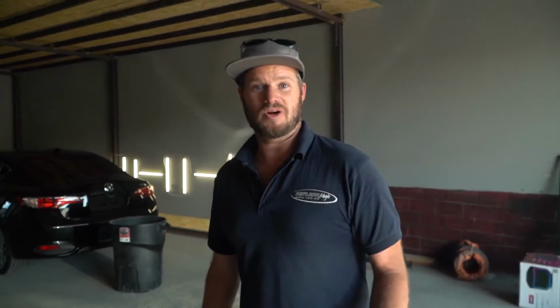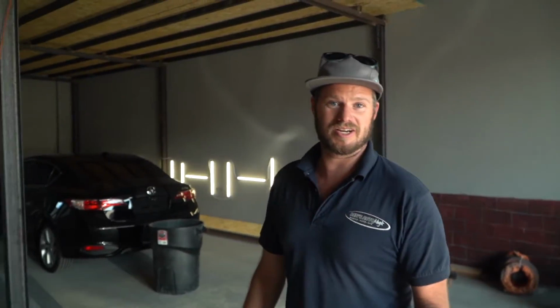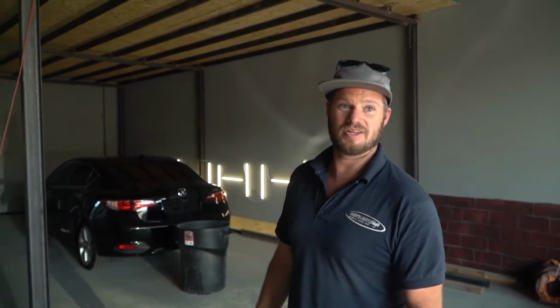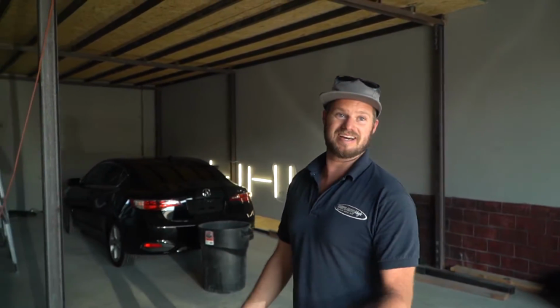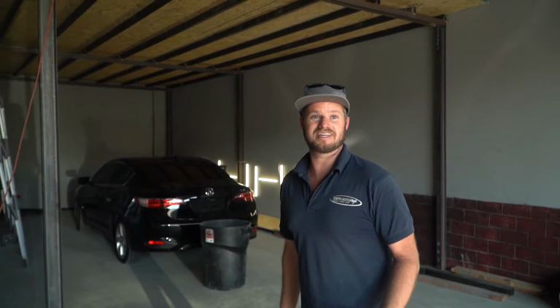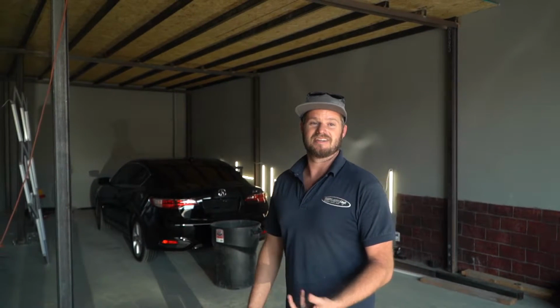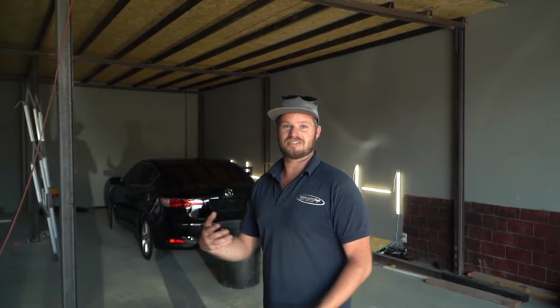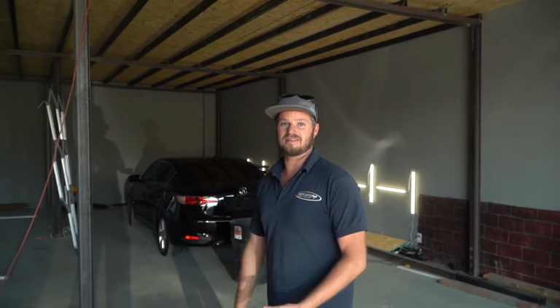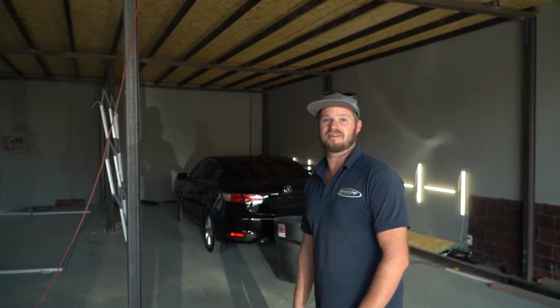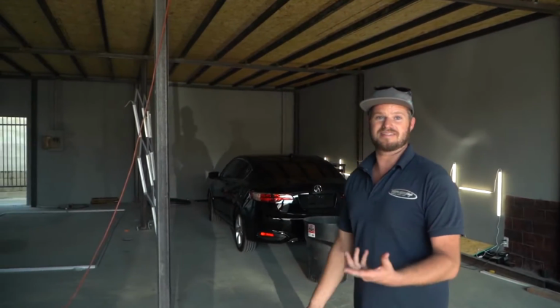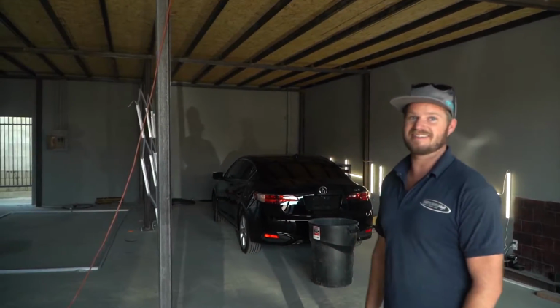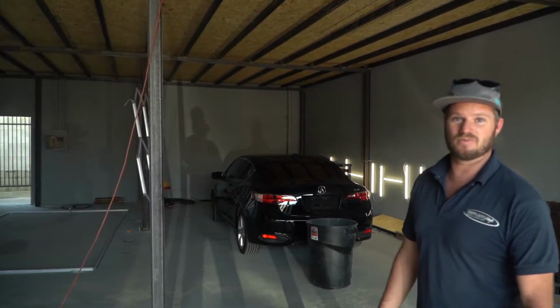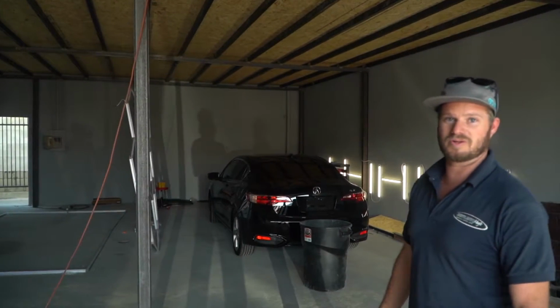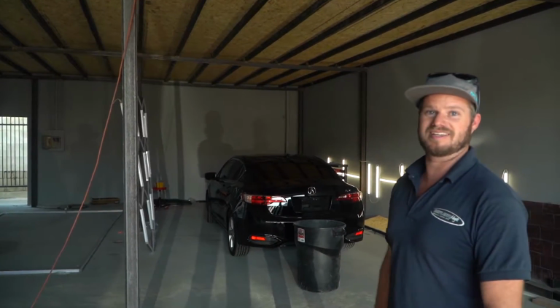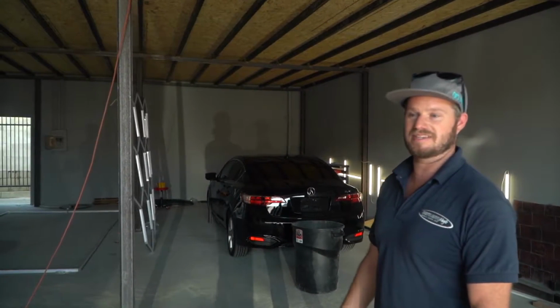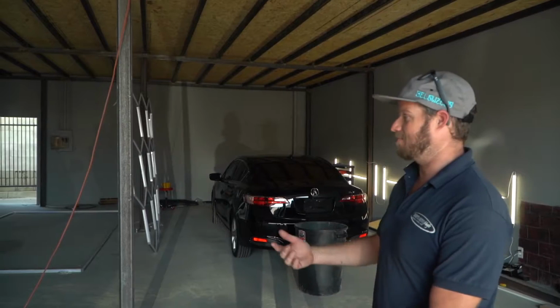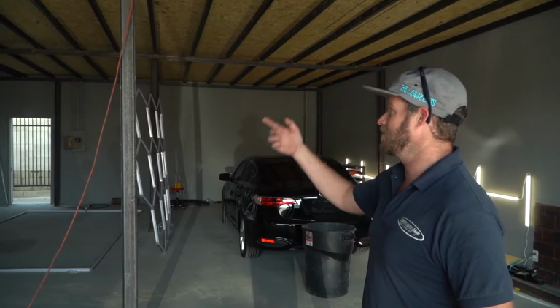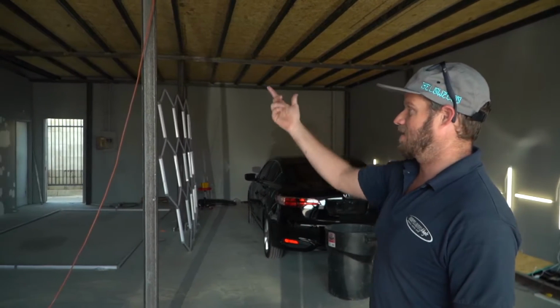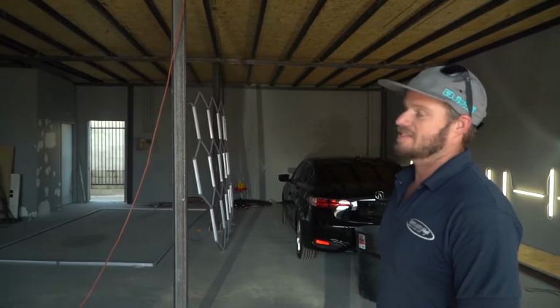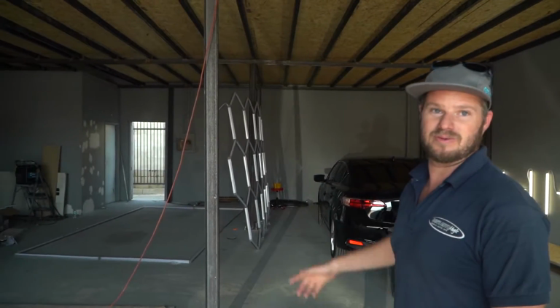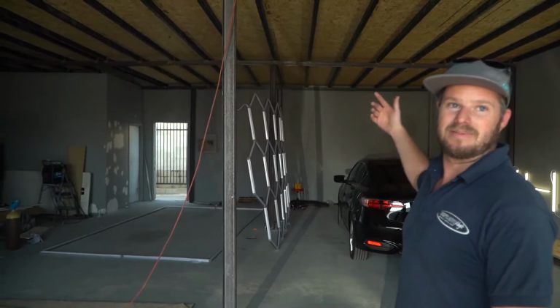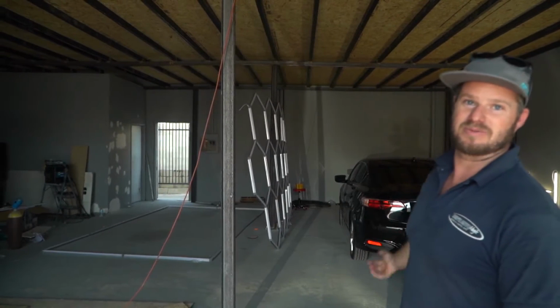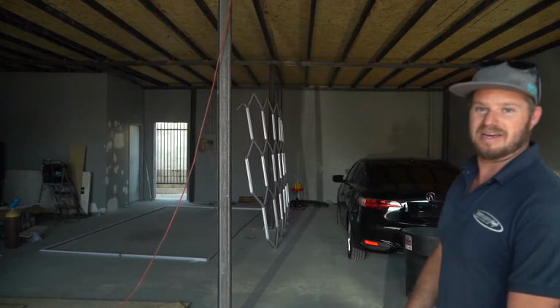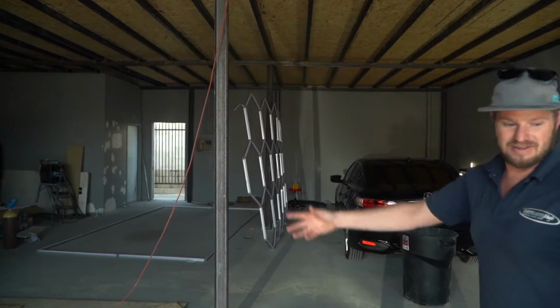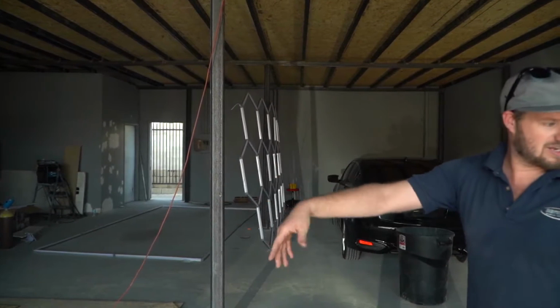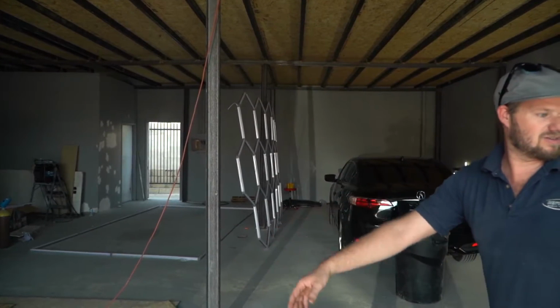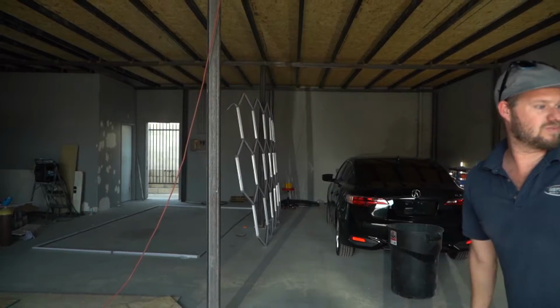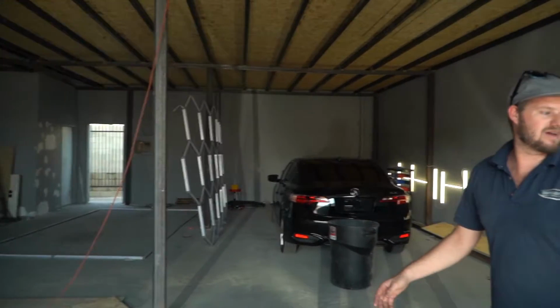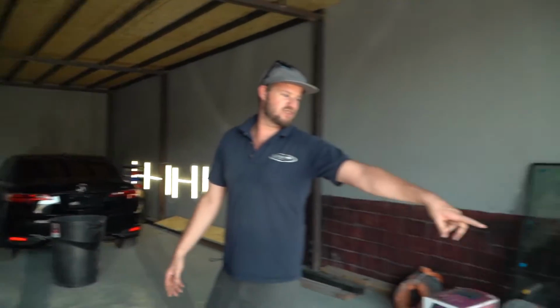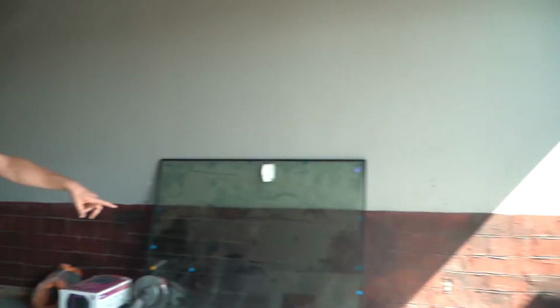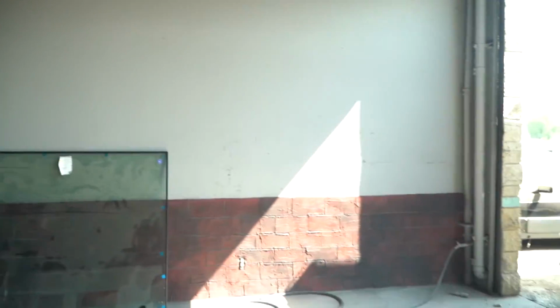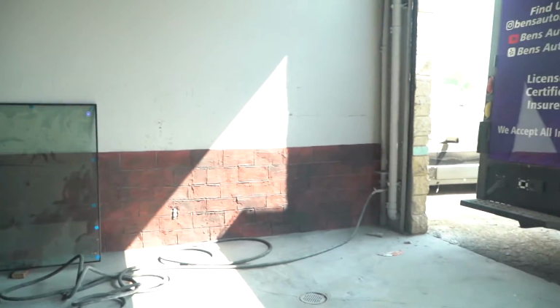We're doing YouTube live every single day, so if you guys are getting your cars worked on and want to see how it's looking you can just tune in live. If it's gonna be in the paint room we're gonna have cameras in the paint room; the paint correction room we're gonna have it too — and then just right here as well.